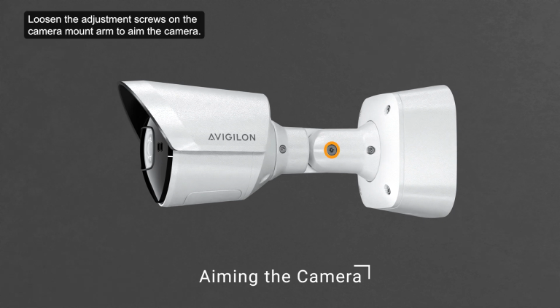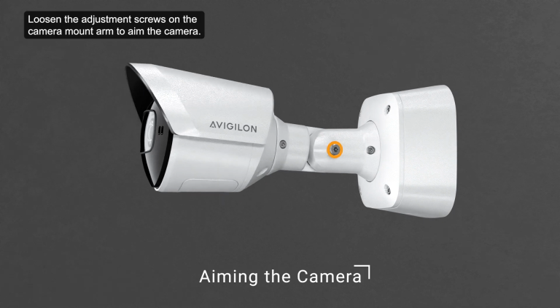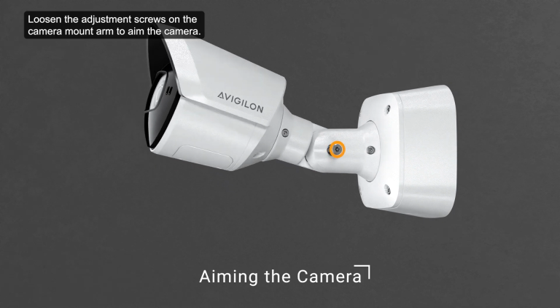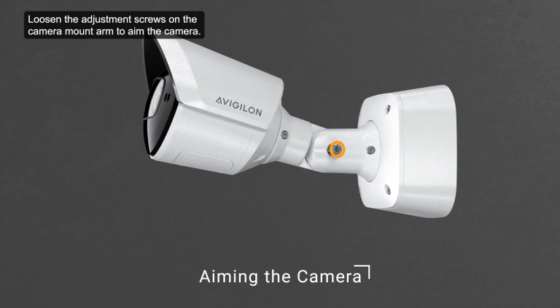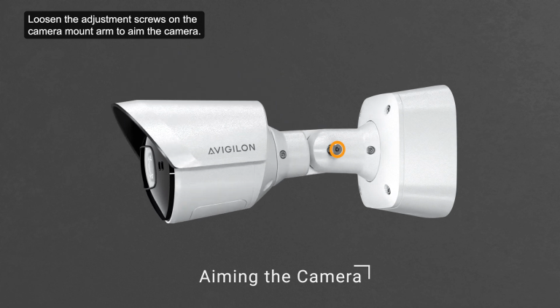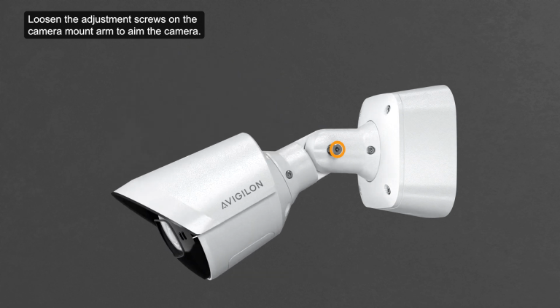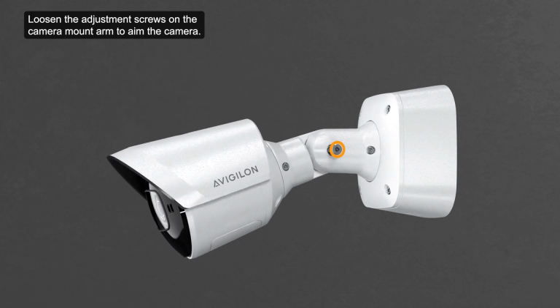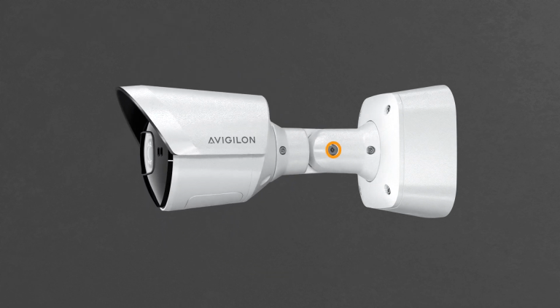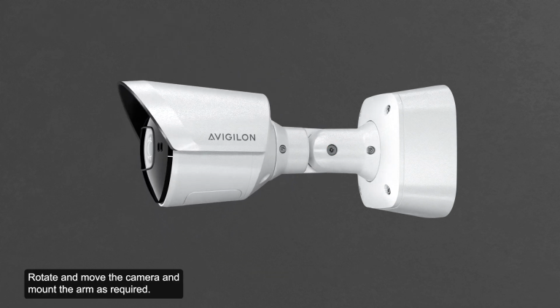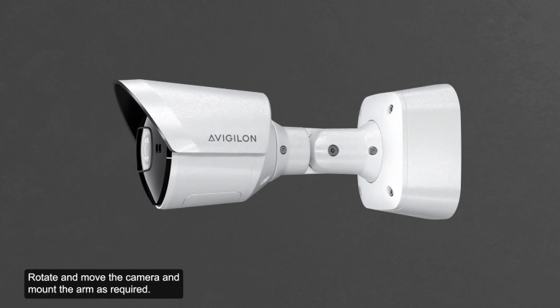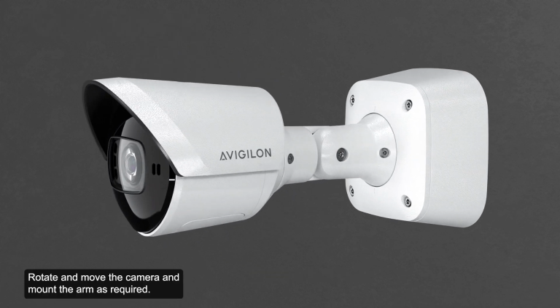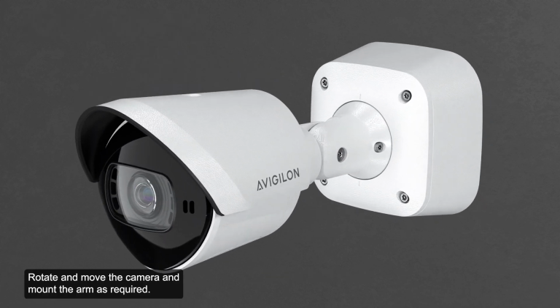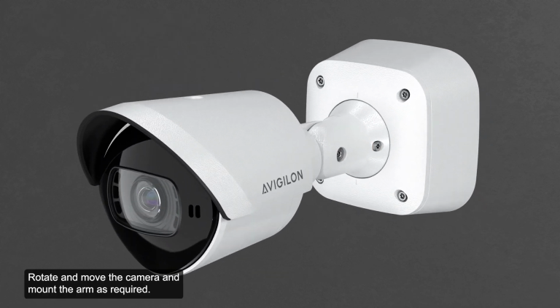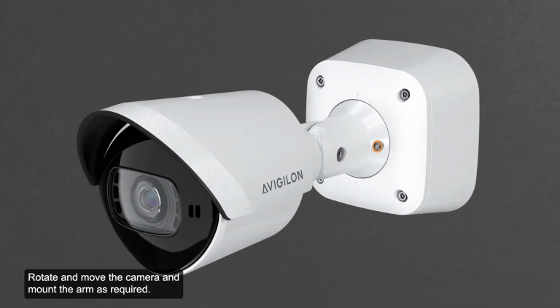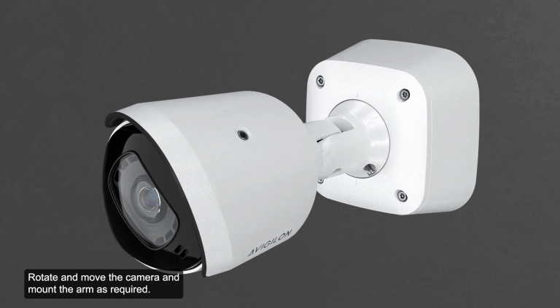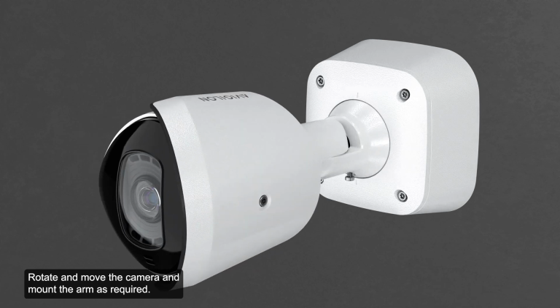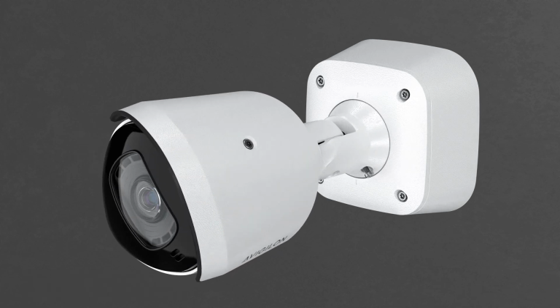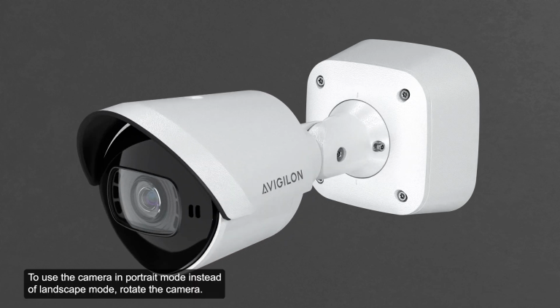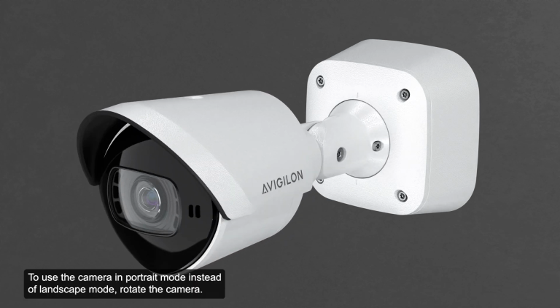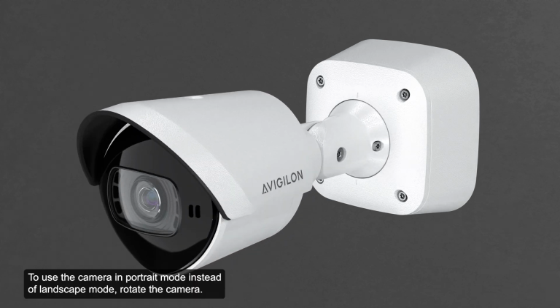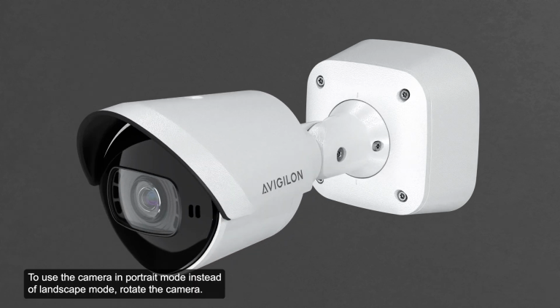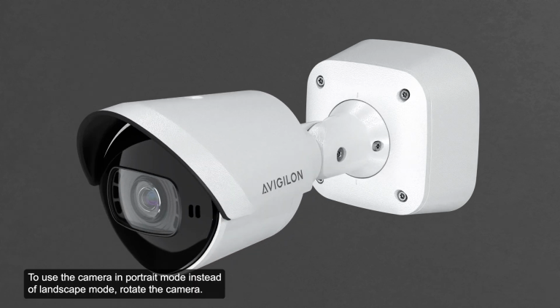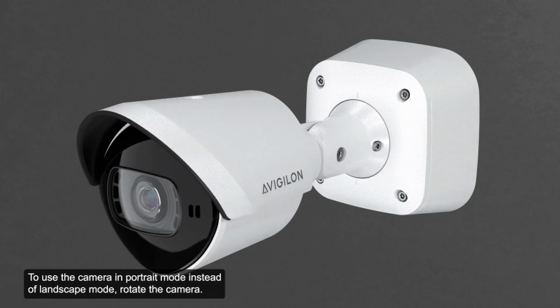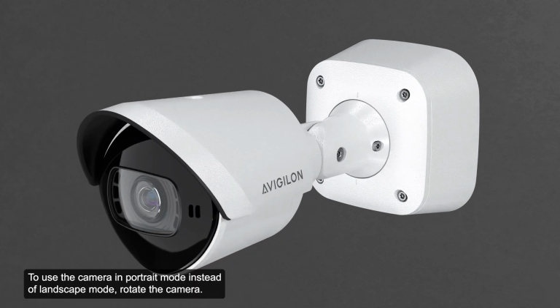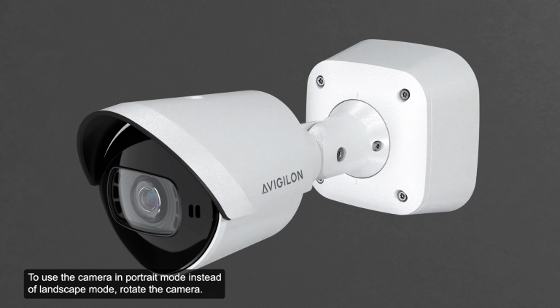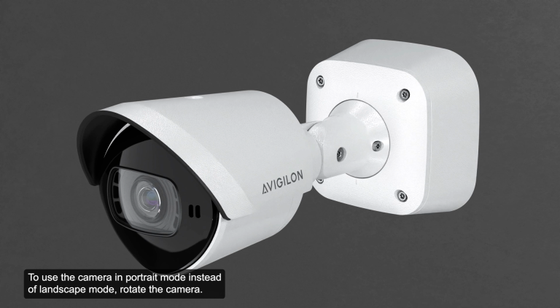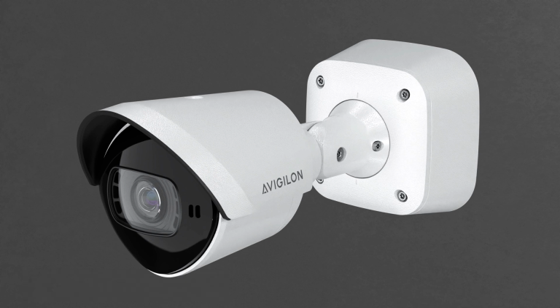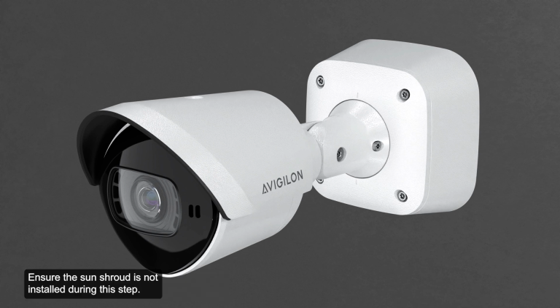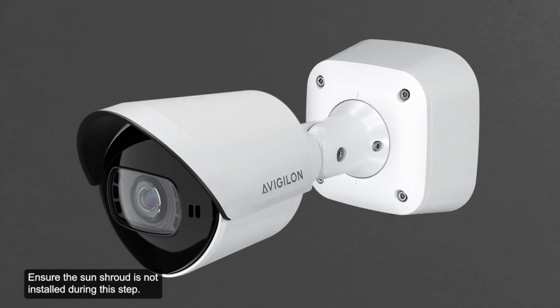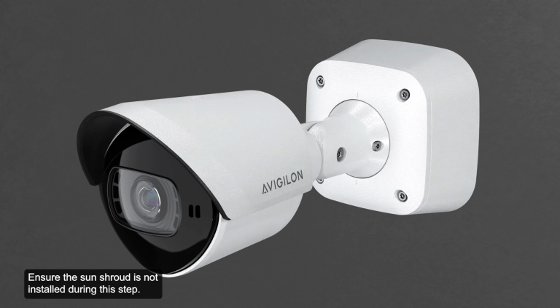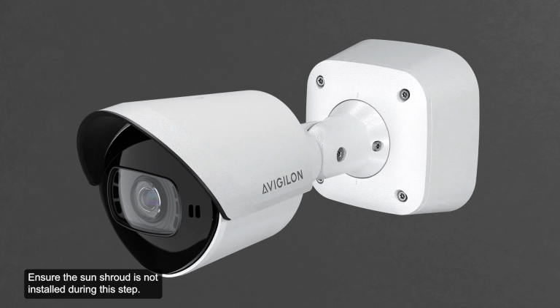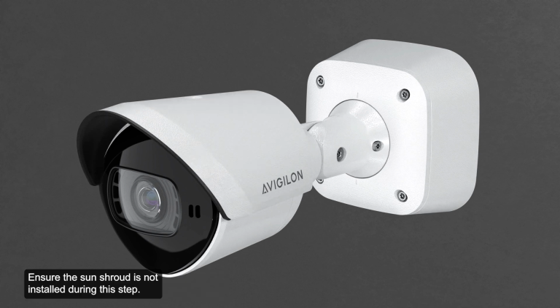Loosen the adjustment screws on the camera mount arm to aim the camera. Rotate and move the camera and mount arm as required. To use the camera in portrait mode instead of landscape mode, rotate the camera. Ensure the sun shroud is not installed during this step.